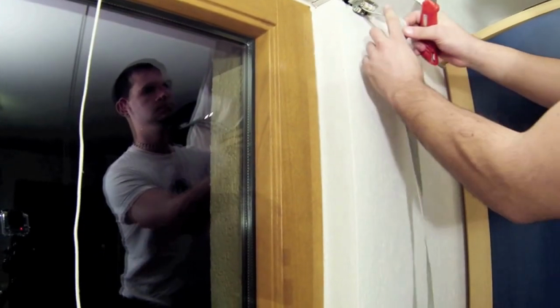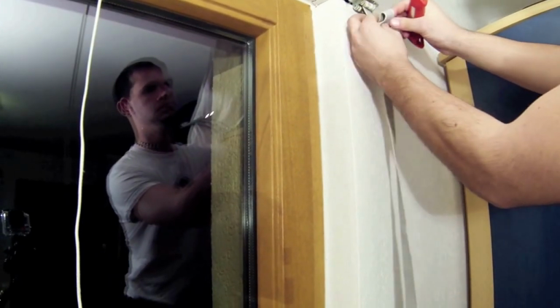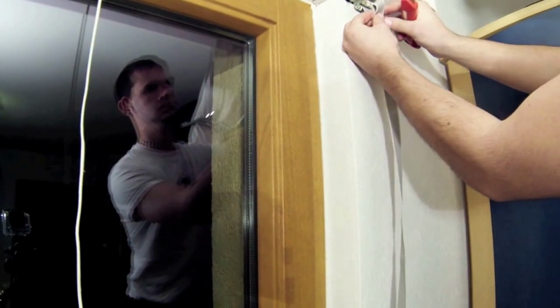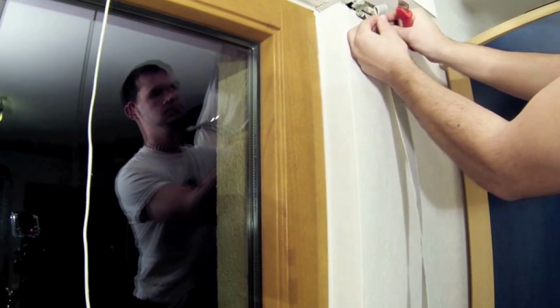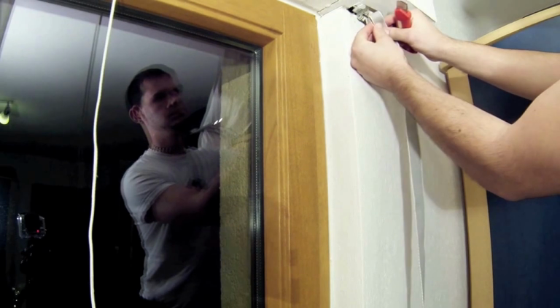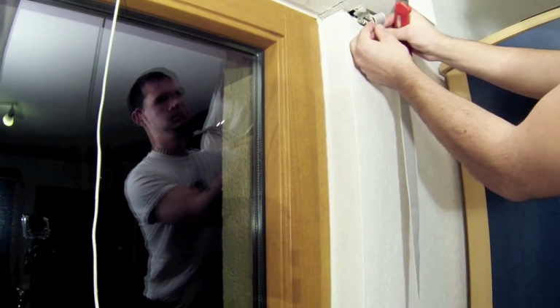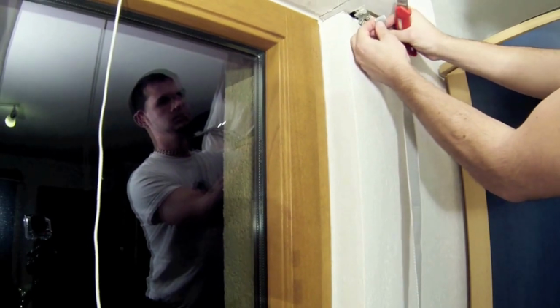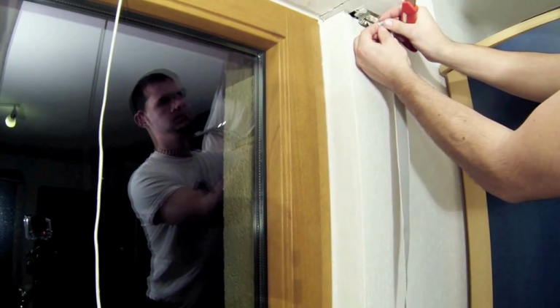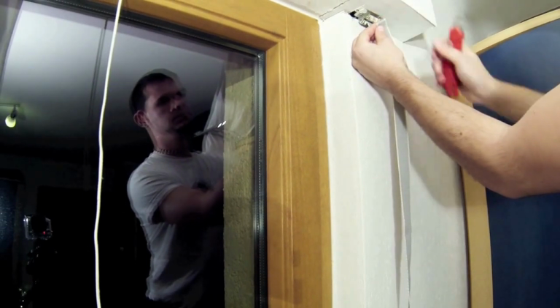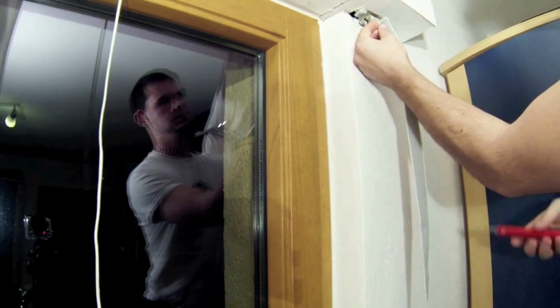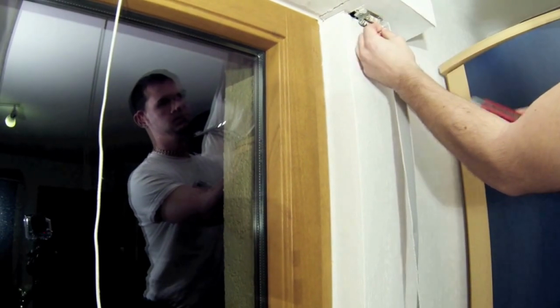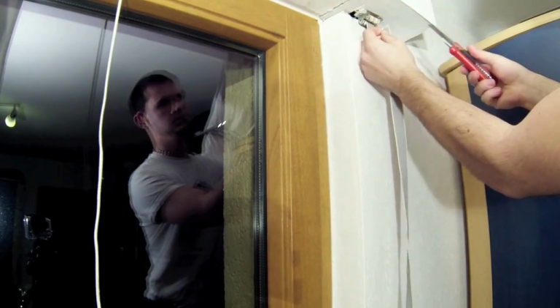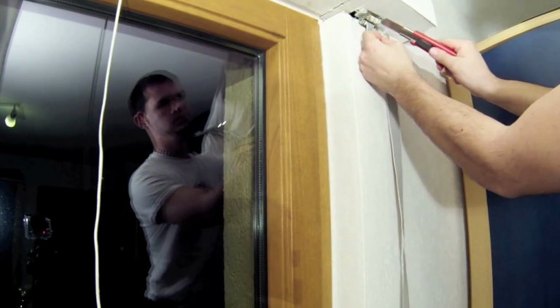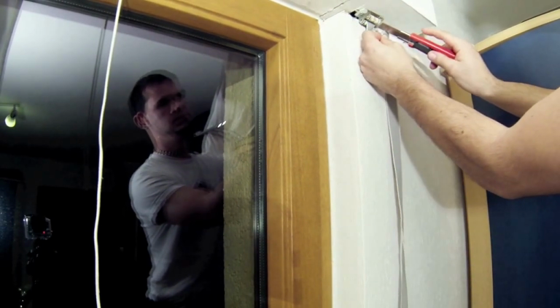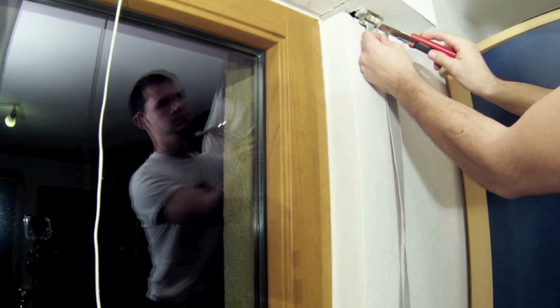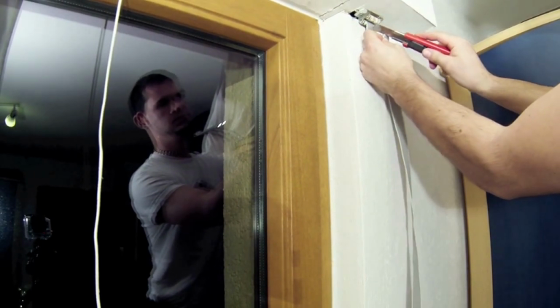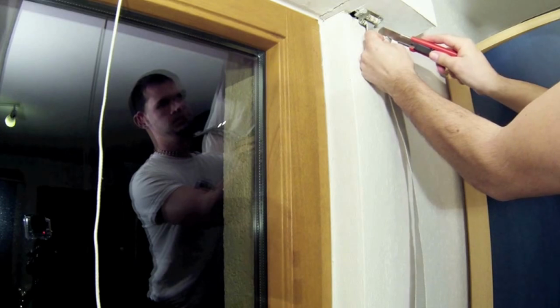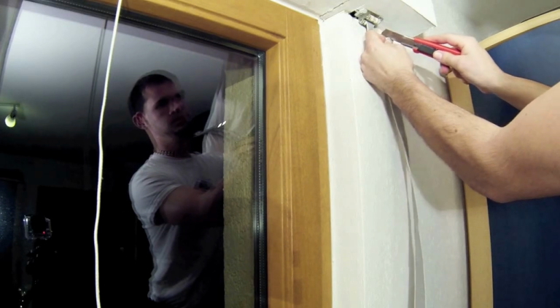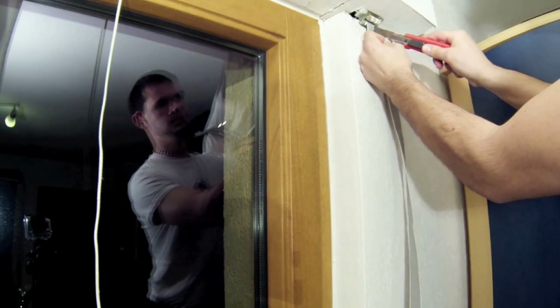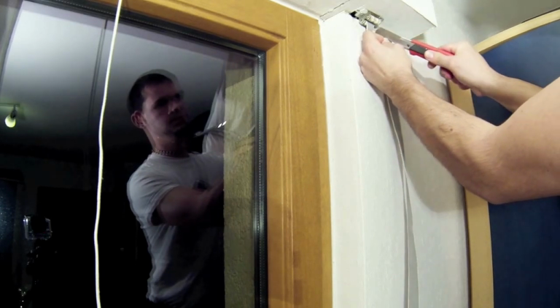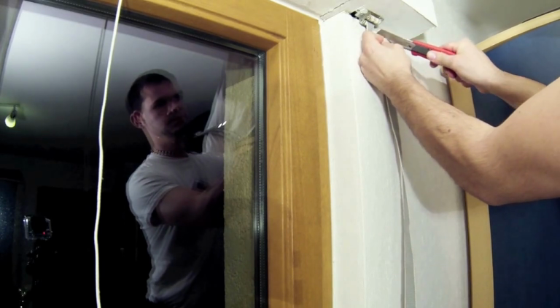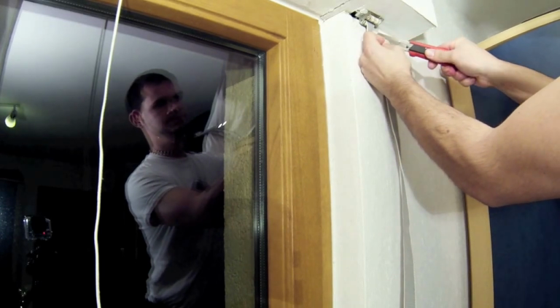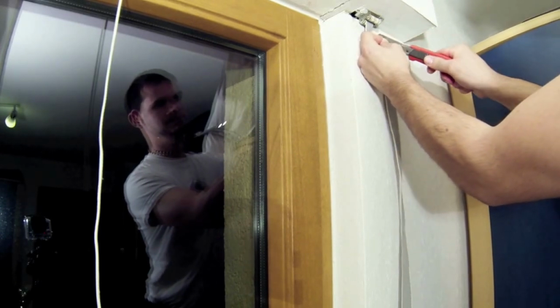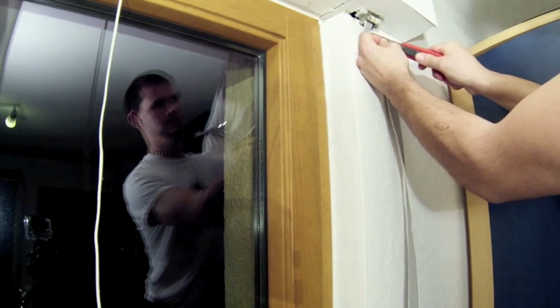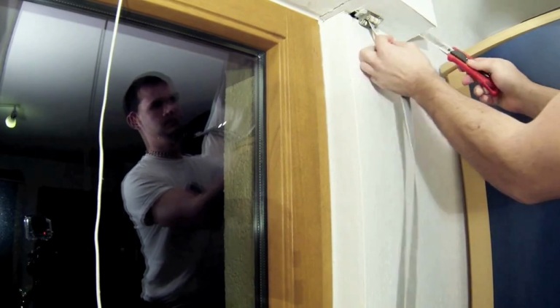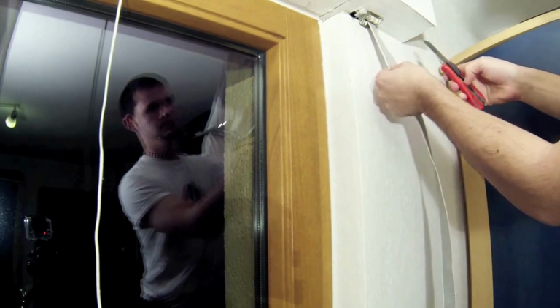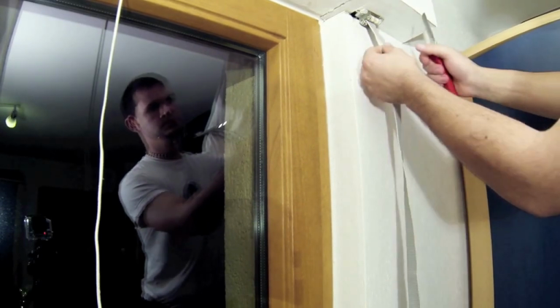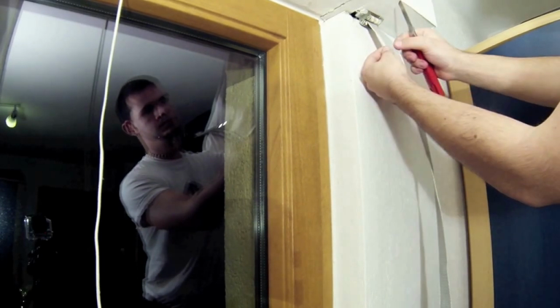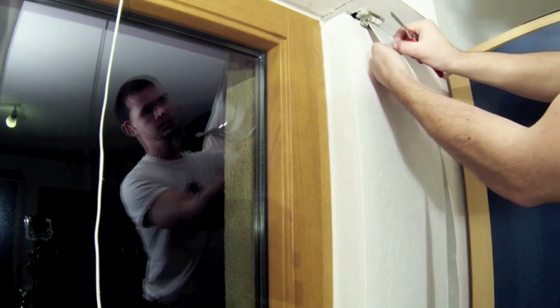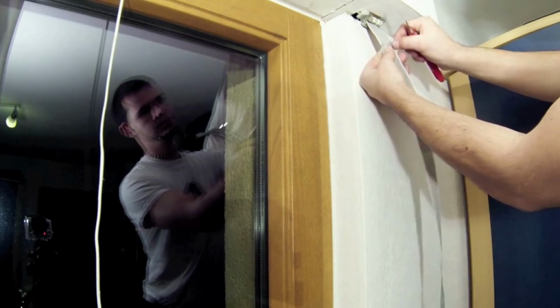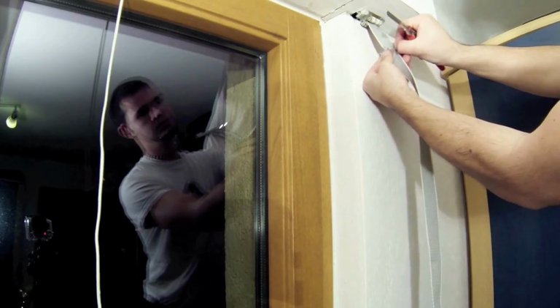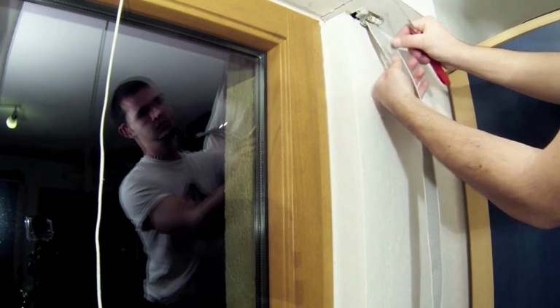Now you fold the strap in half close to the end sticking out of the wall. Then make a one and a half to two centimeter long cut alongside the strap. Then unfold the strap and cut it off about two centimeters below the long side cut.